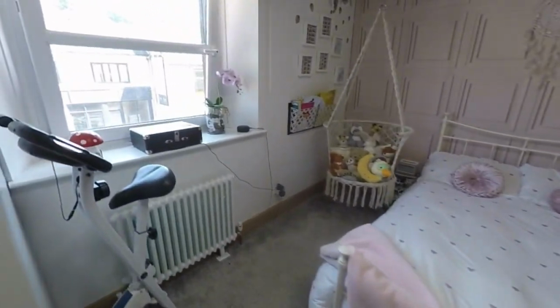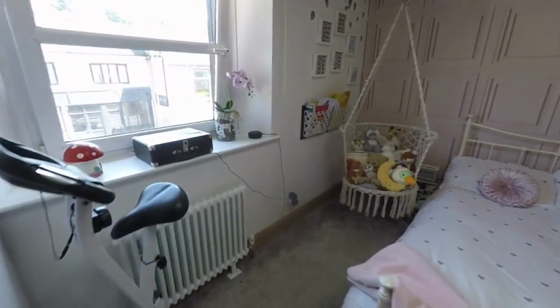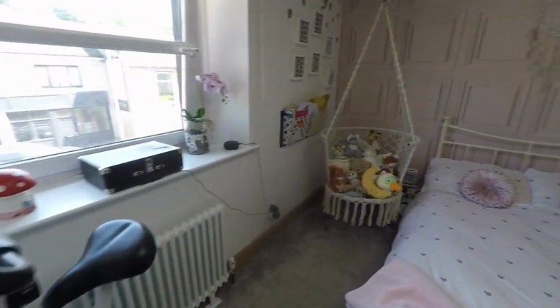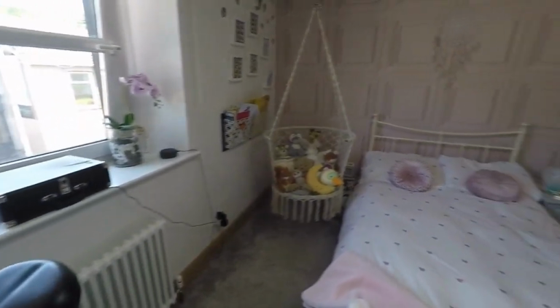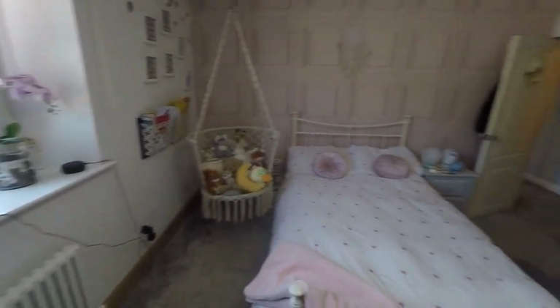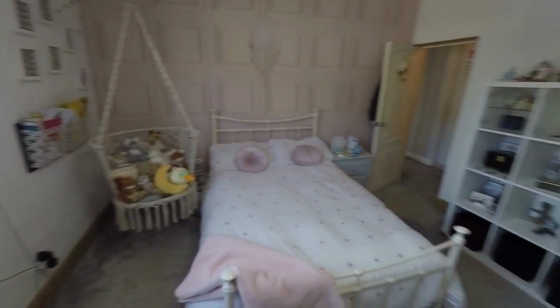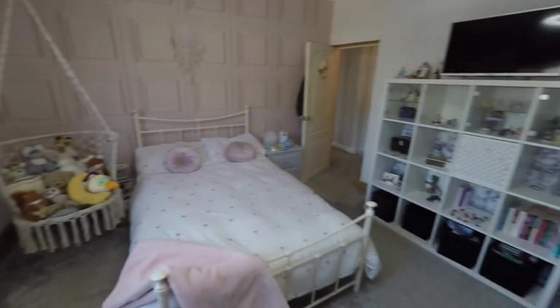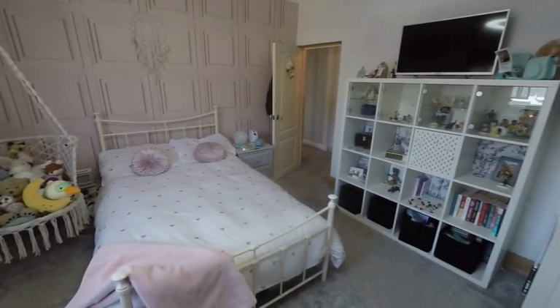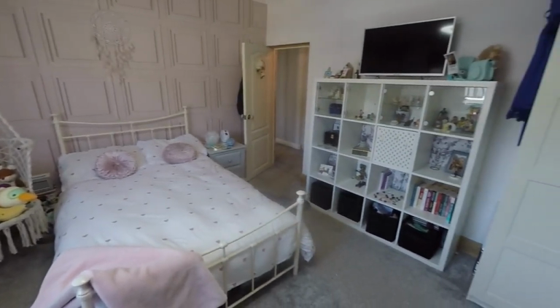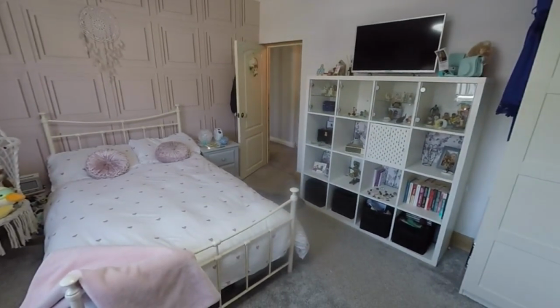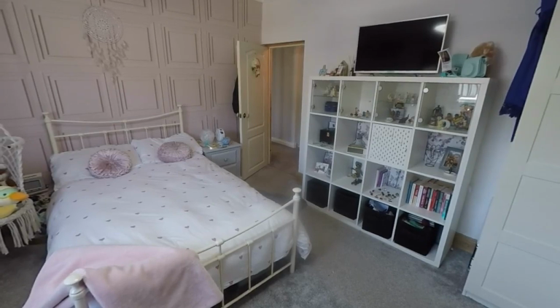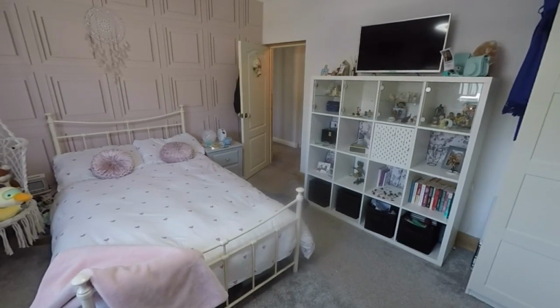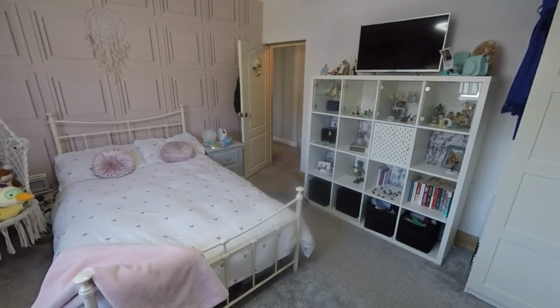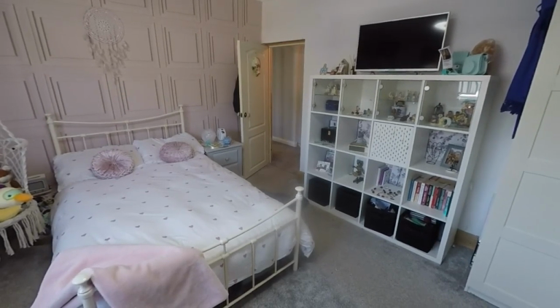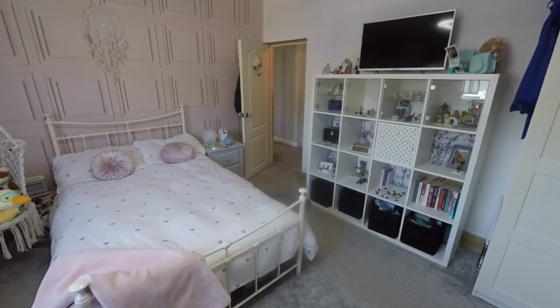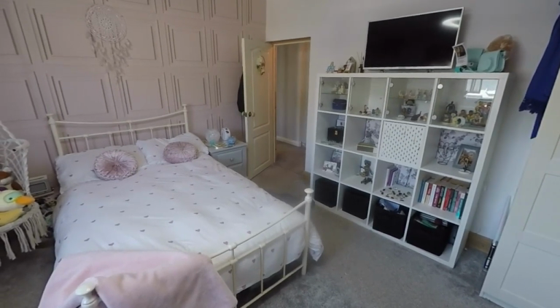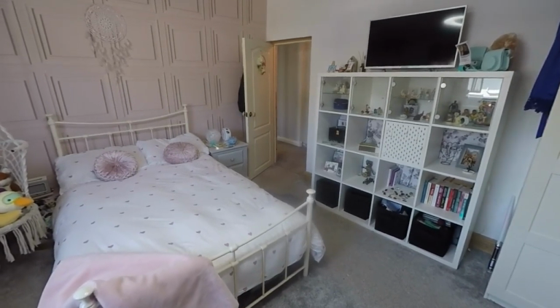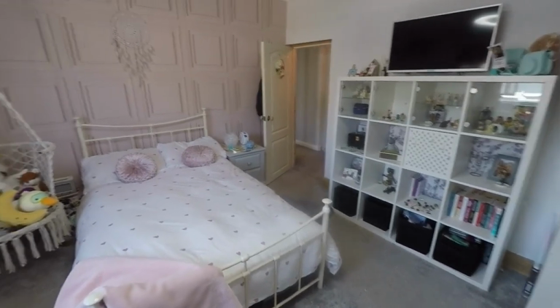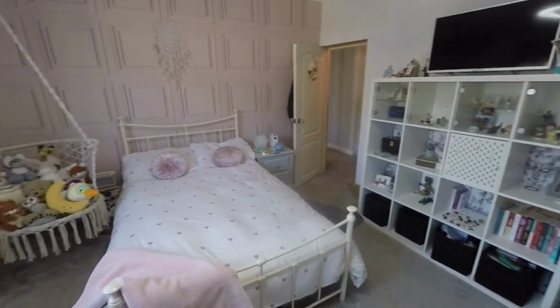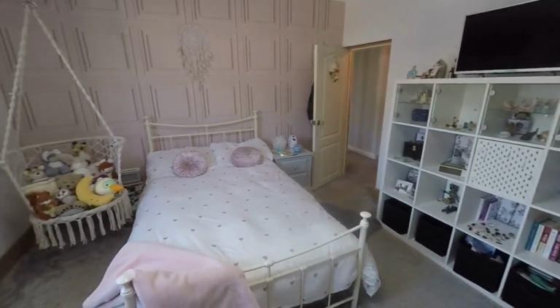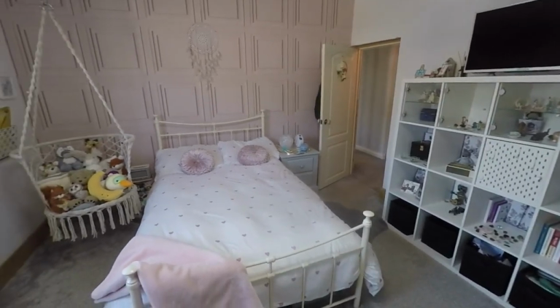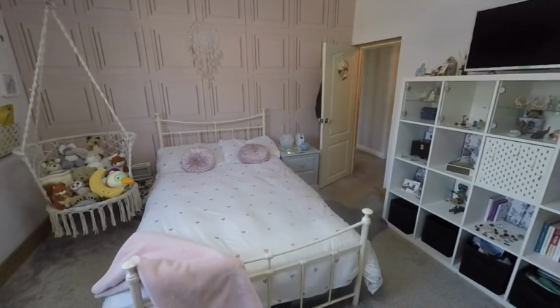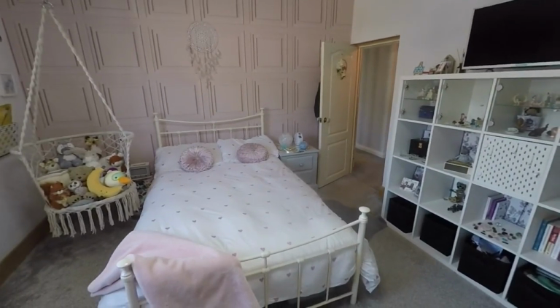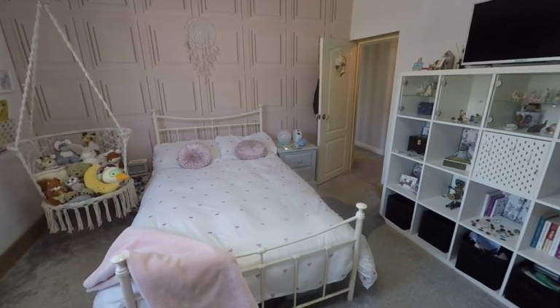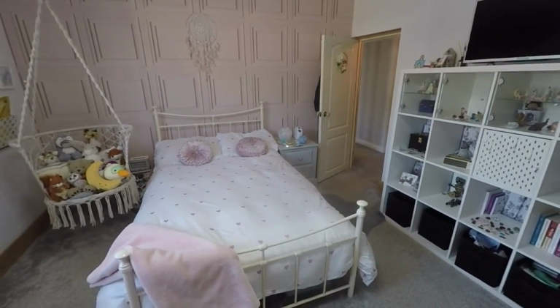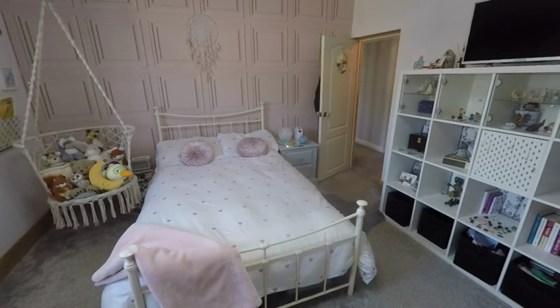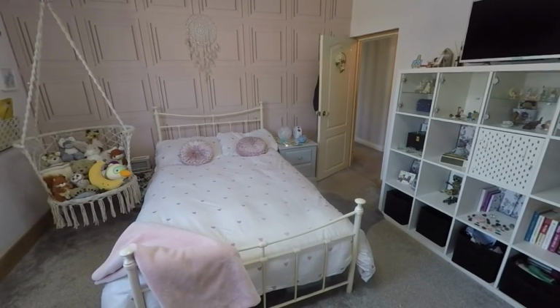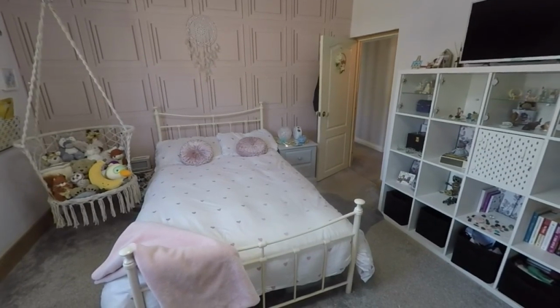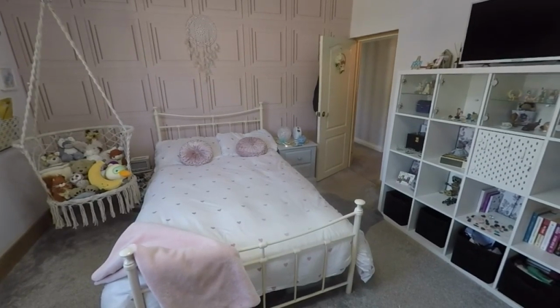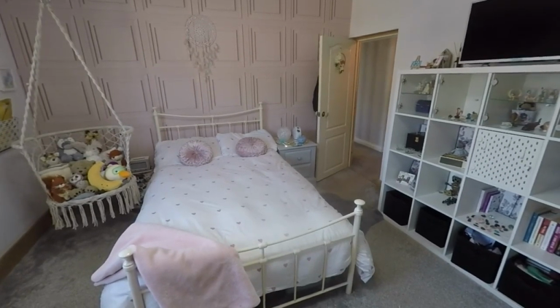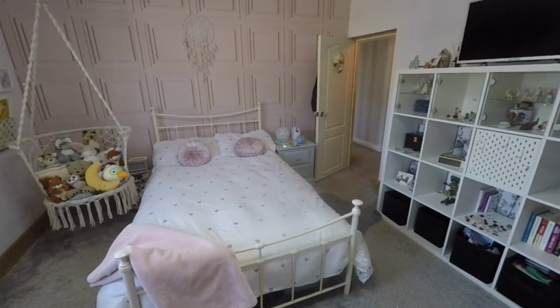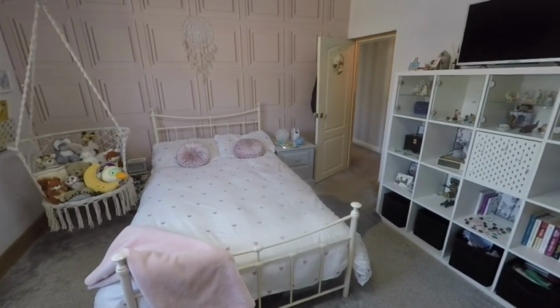So incredibly spacious as you can see — three reception rooms, a large kitchen diner, and five bedrooms. We'll just show you the lovely garden area now.